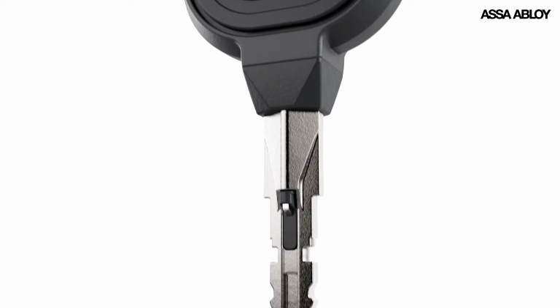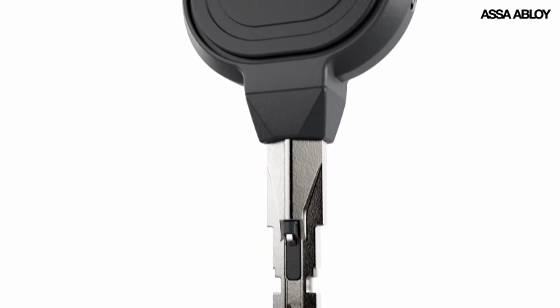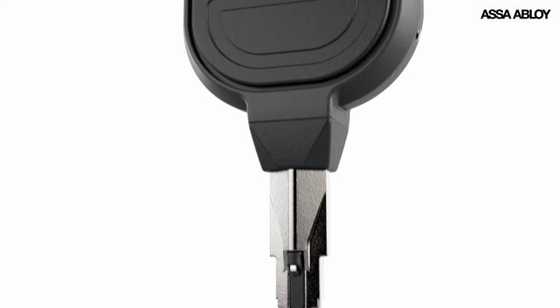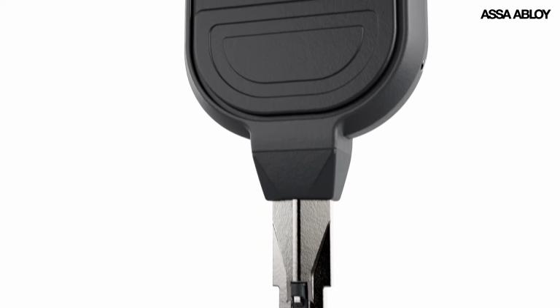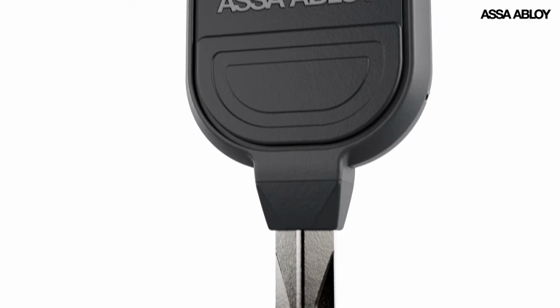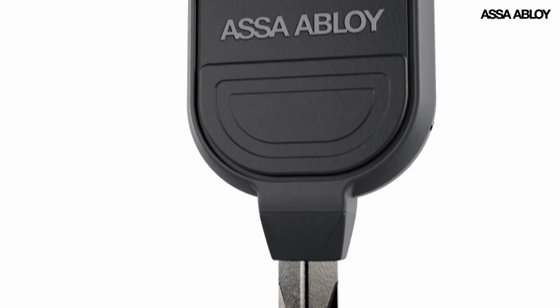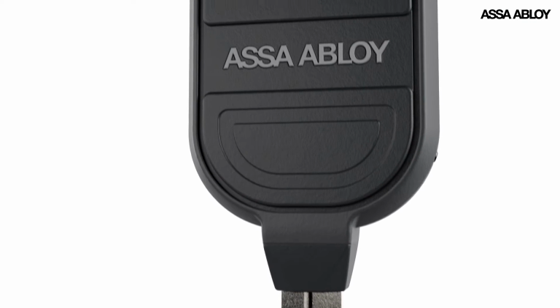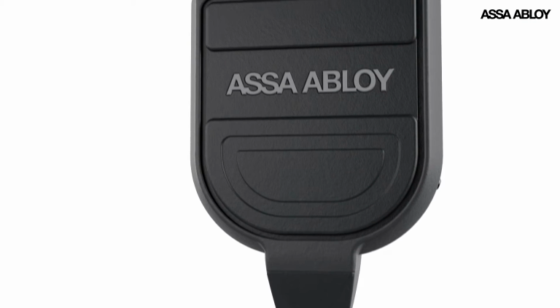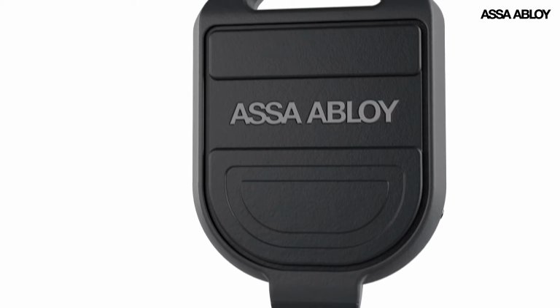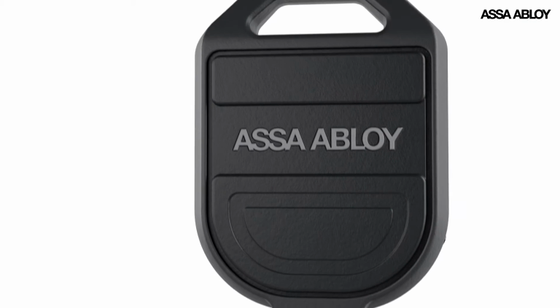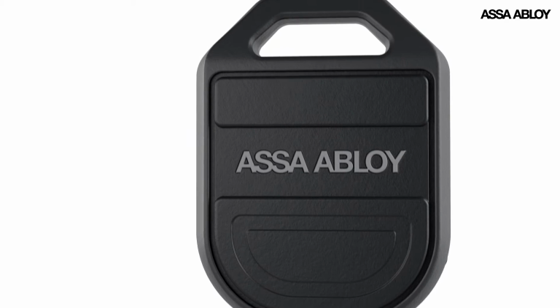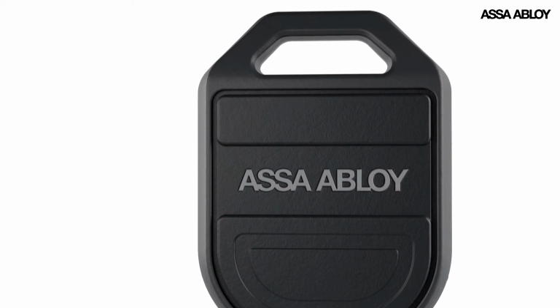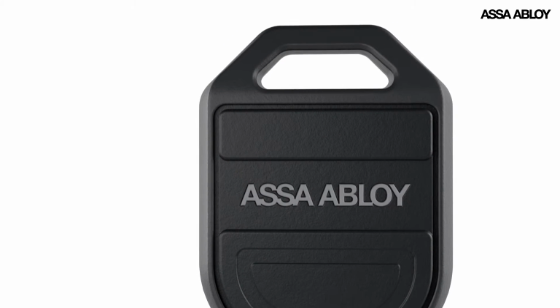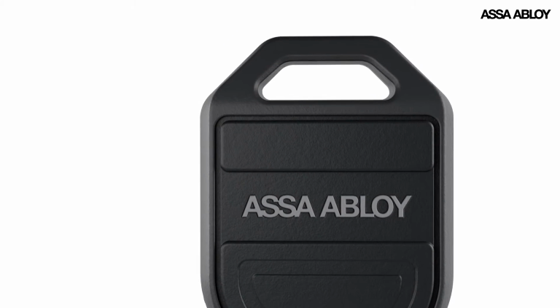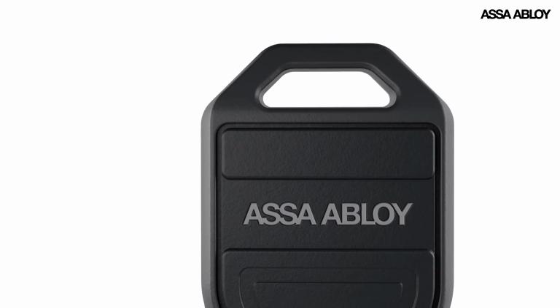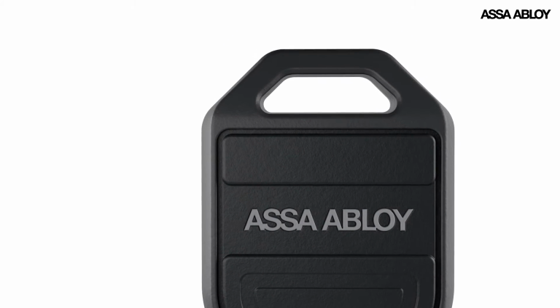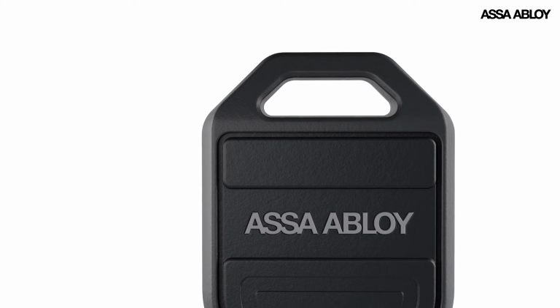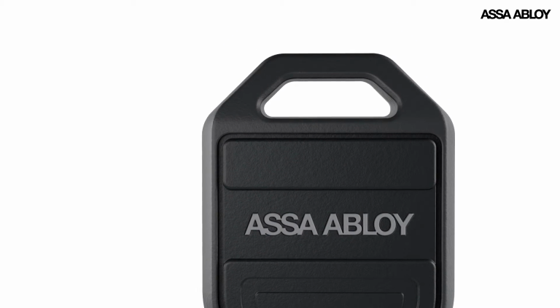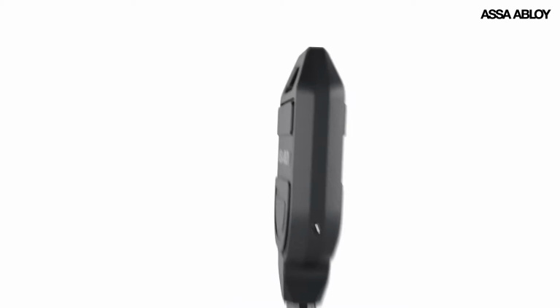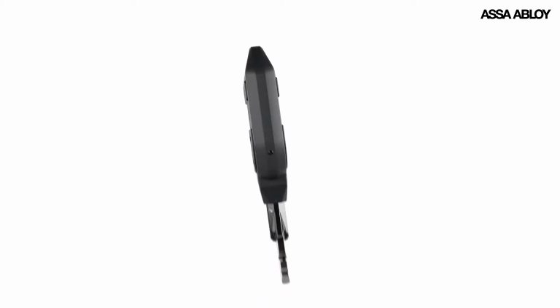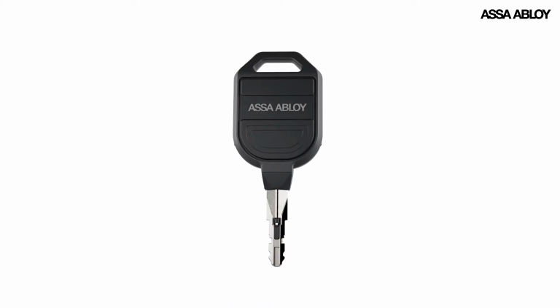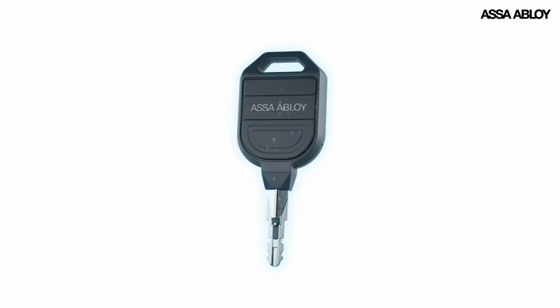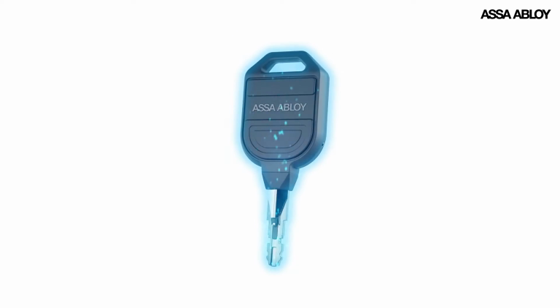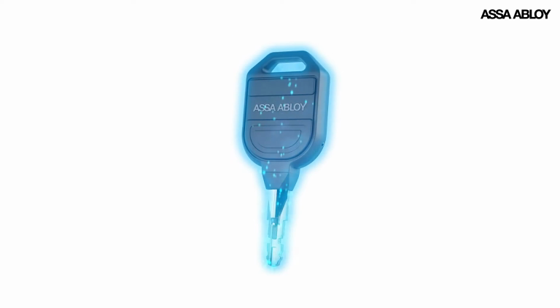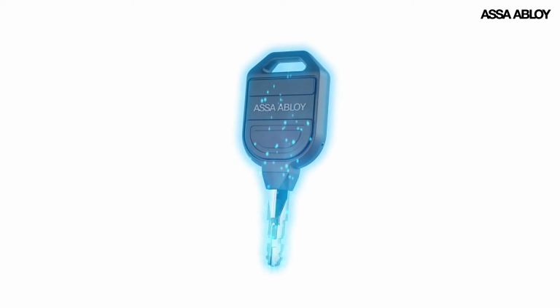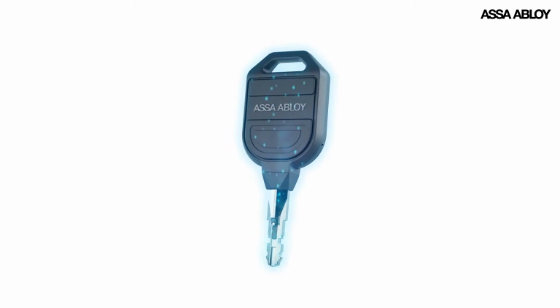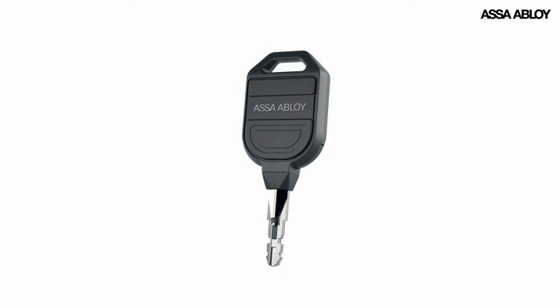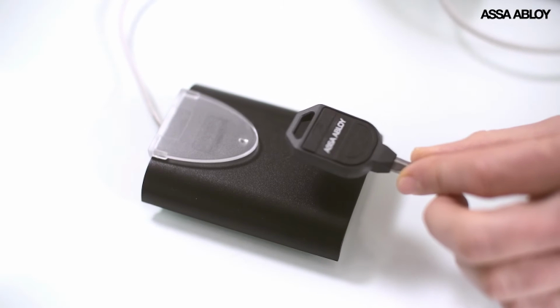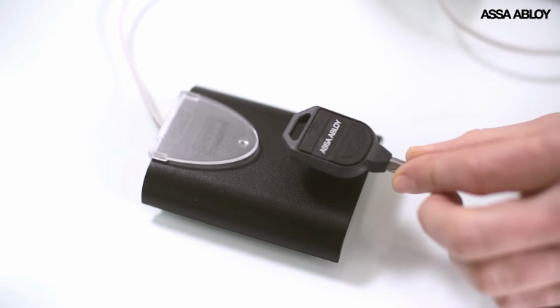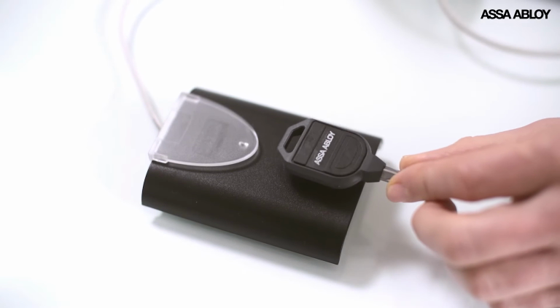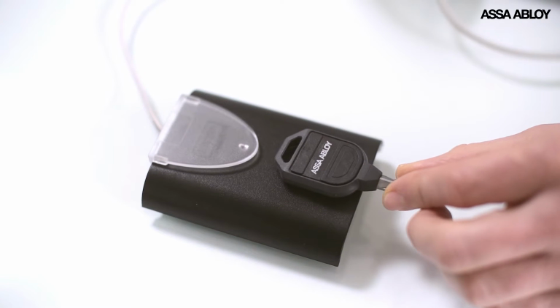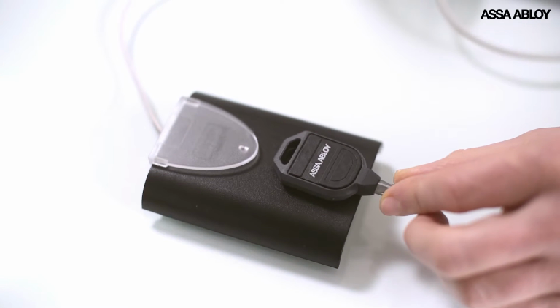Pulse is a self-powered digital locking technology from Asa Abloy. It gives you the intelligence of electronic access control with no need for batteries, wires or any external power supply.